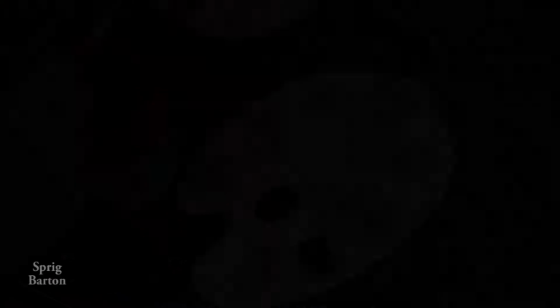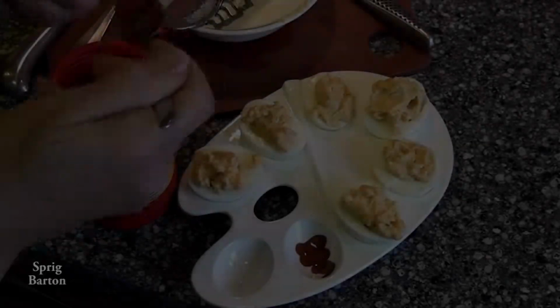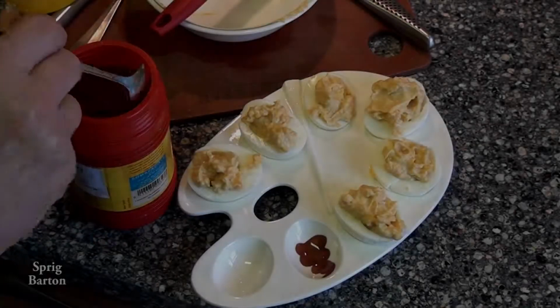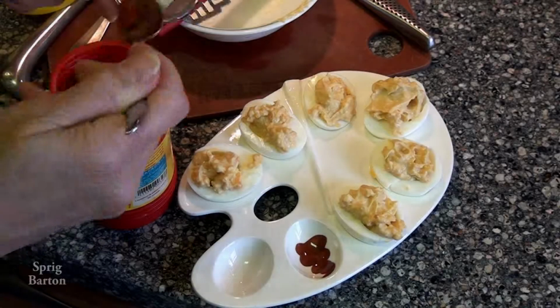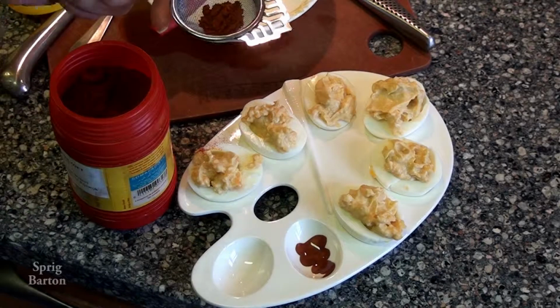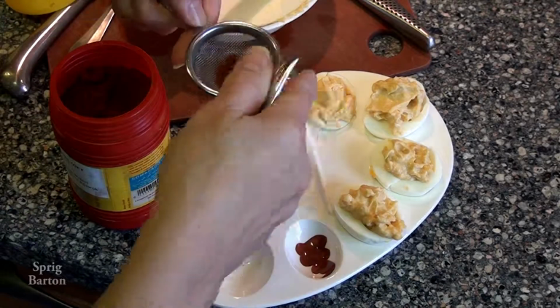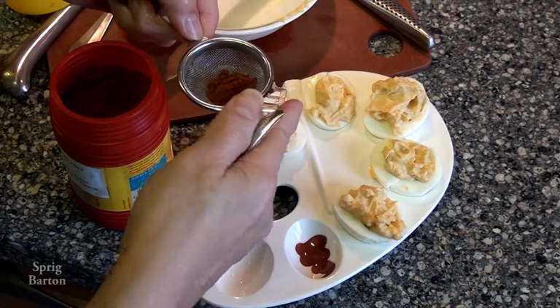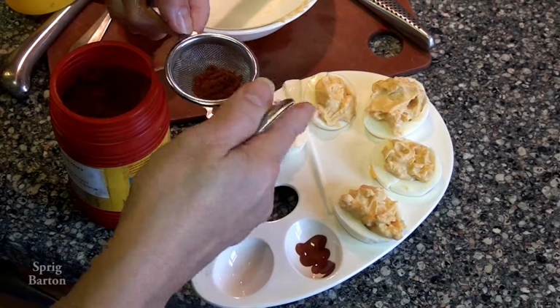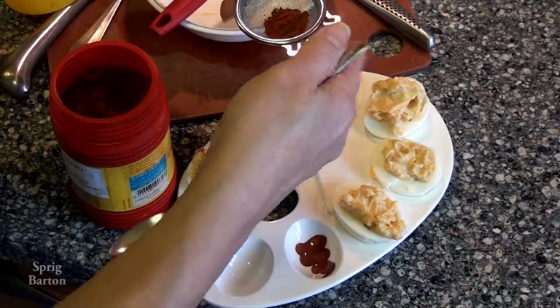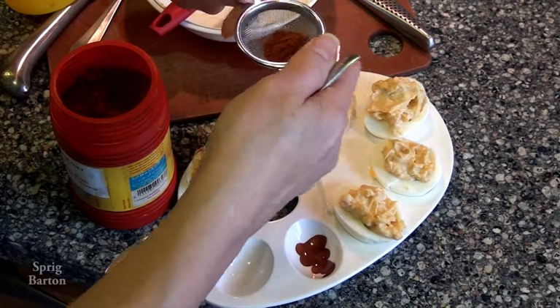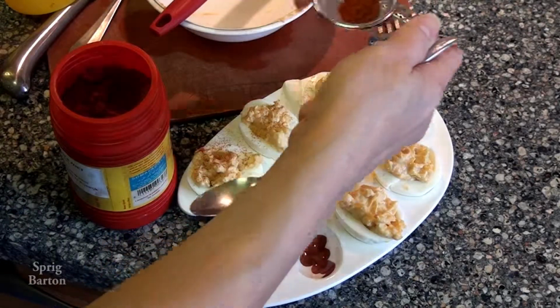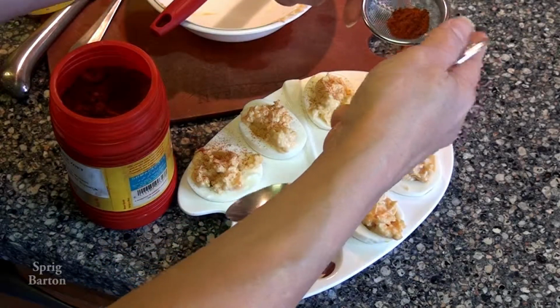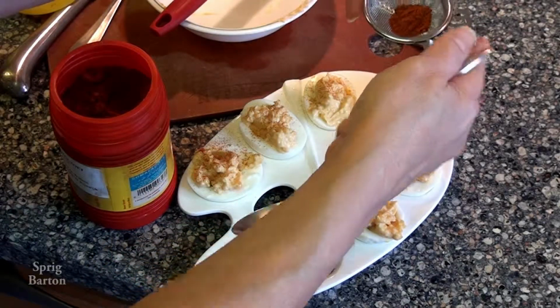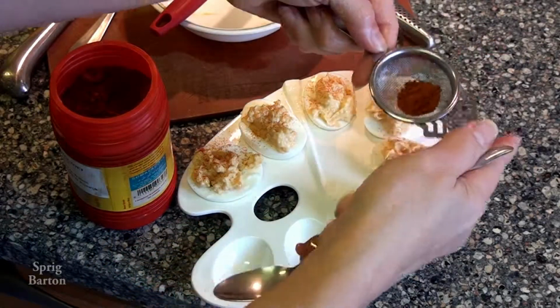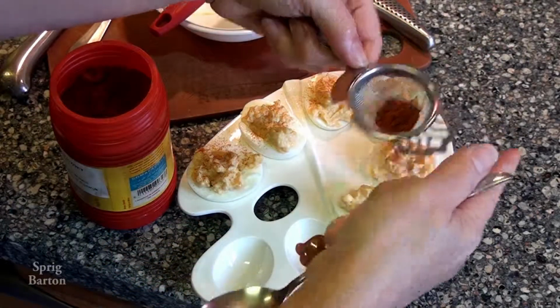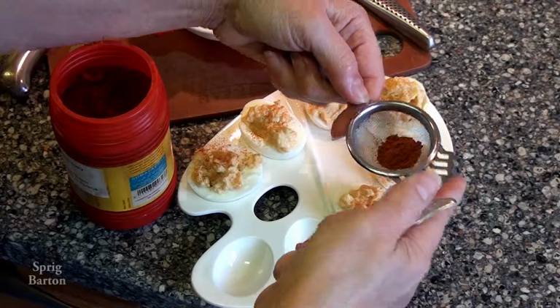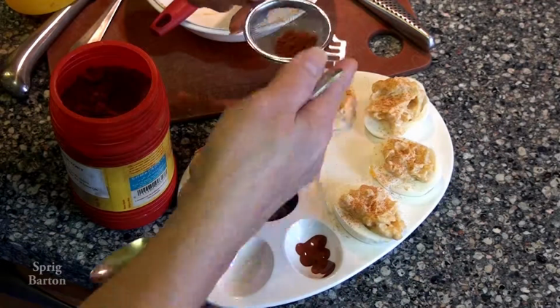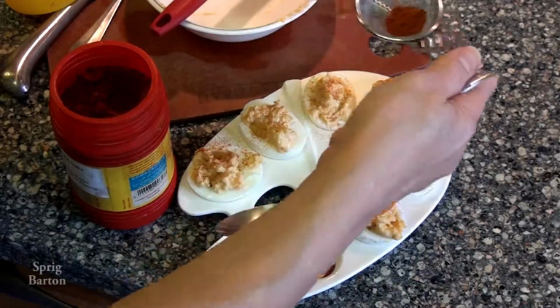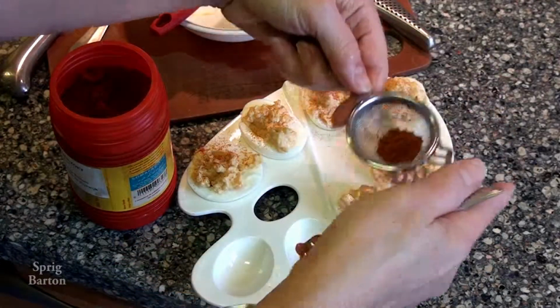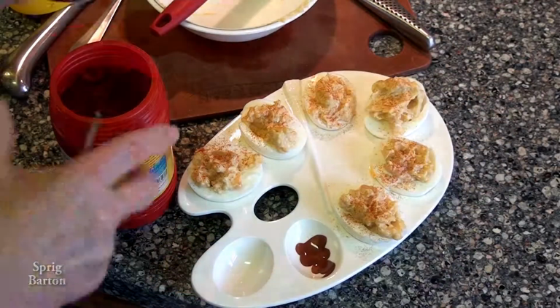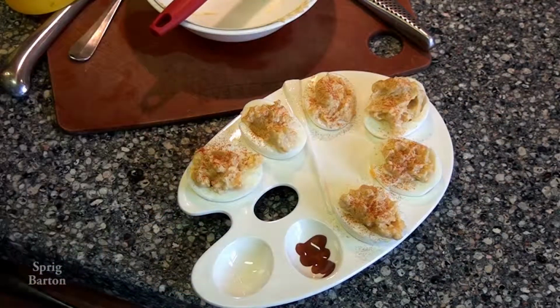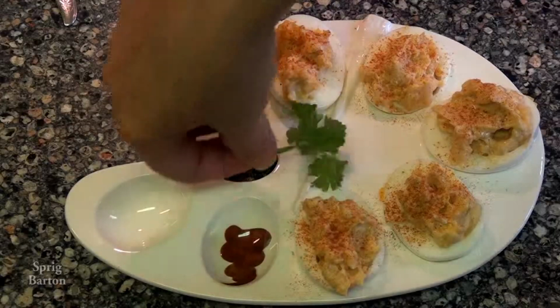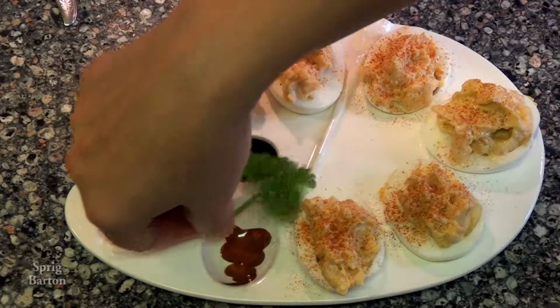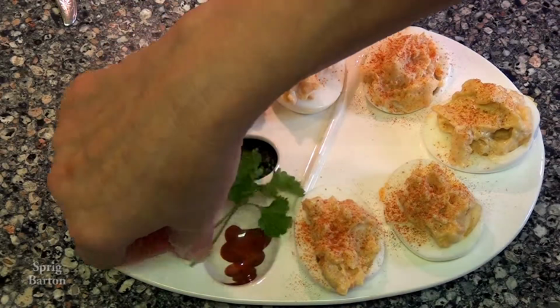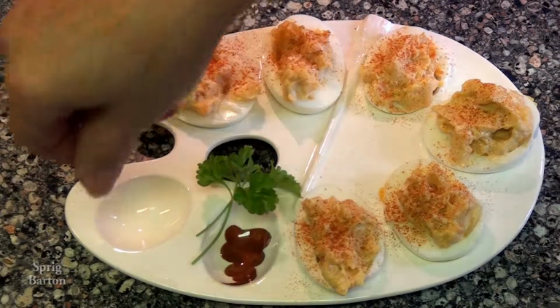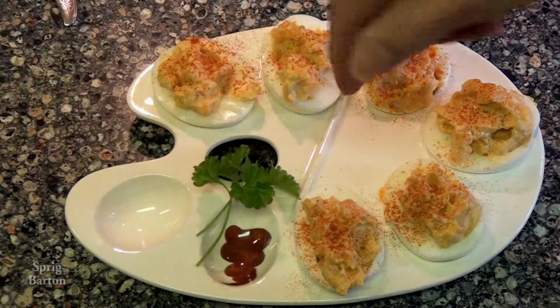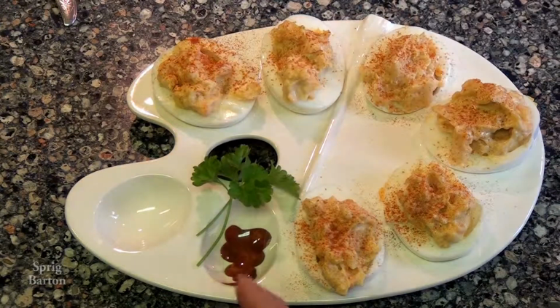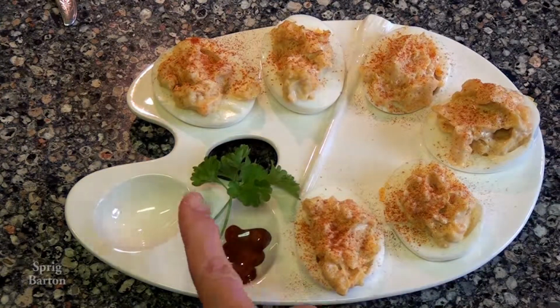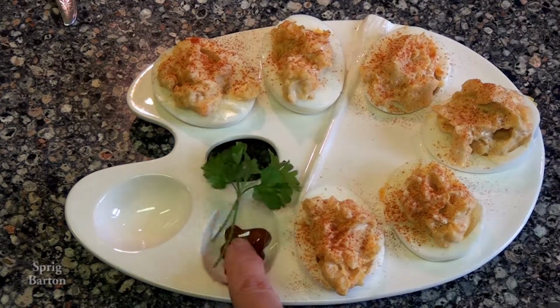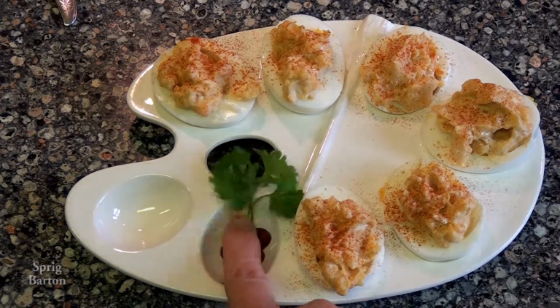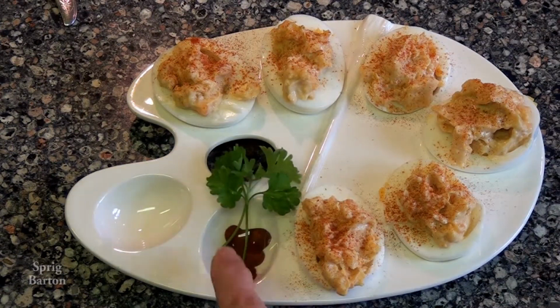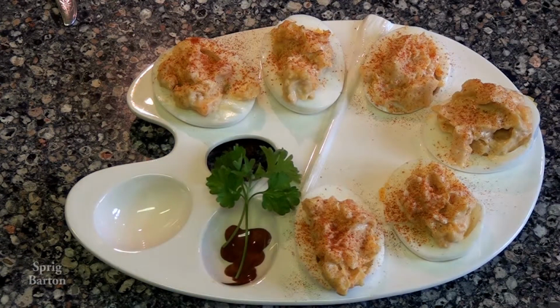Okay, take some paprika and I'm sprinkling it. My paprika doesn't come in a shaky can, so I'm using a tea strainer to distribute my paprika evenly, decorating with parsley. Oh, beautiful.